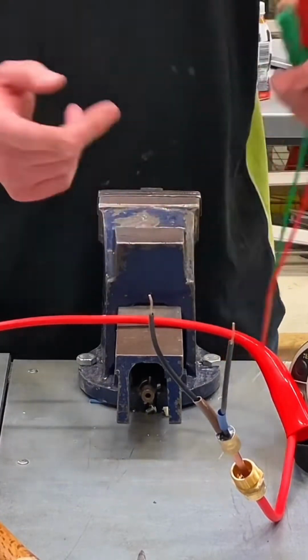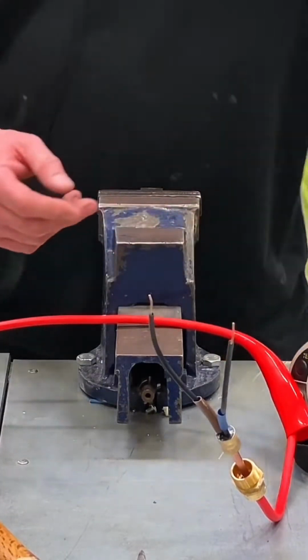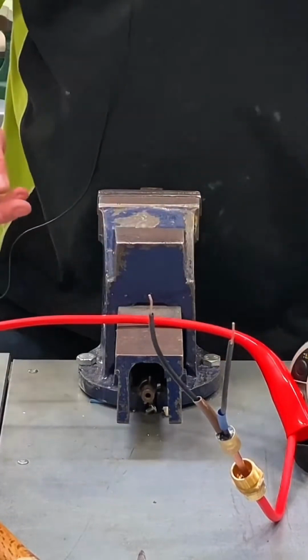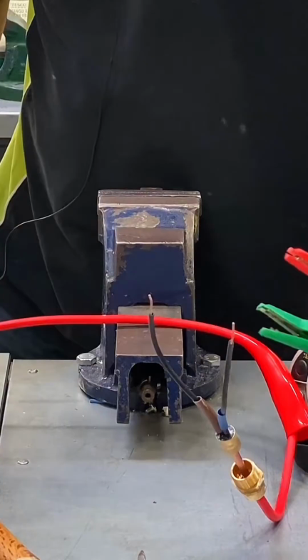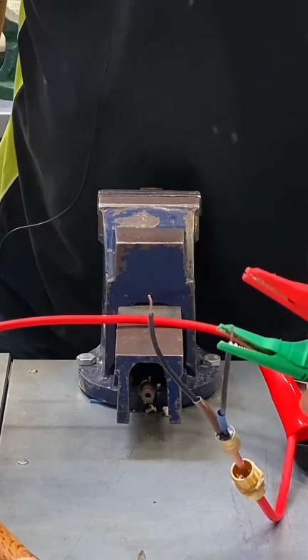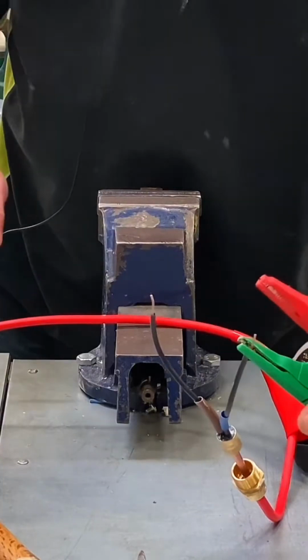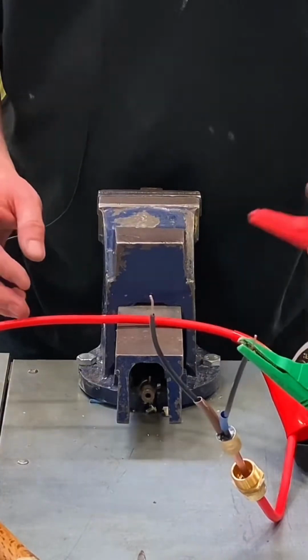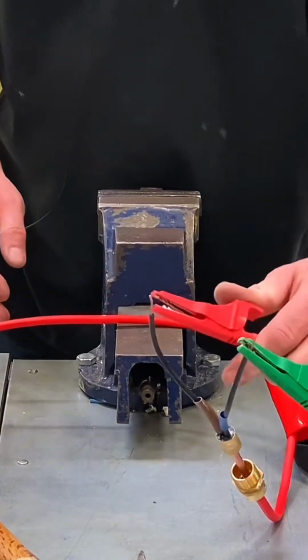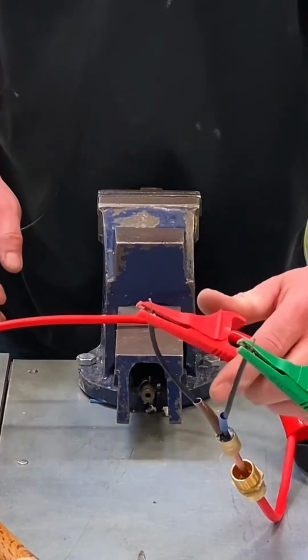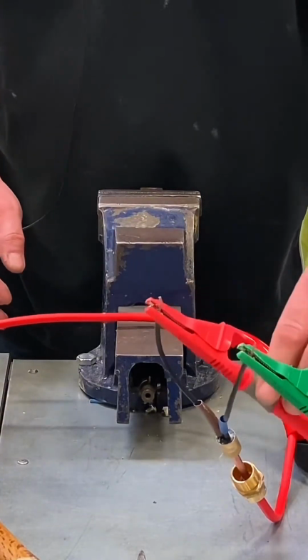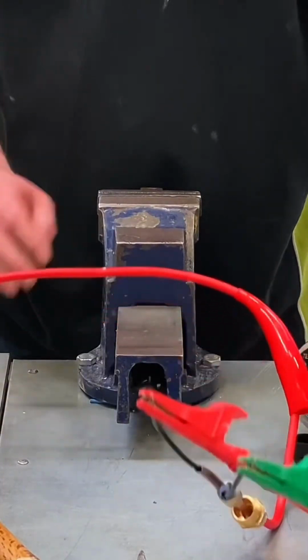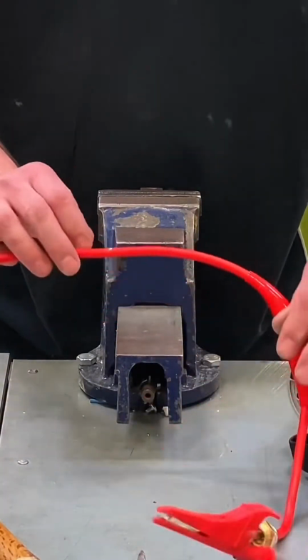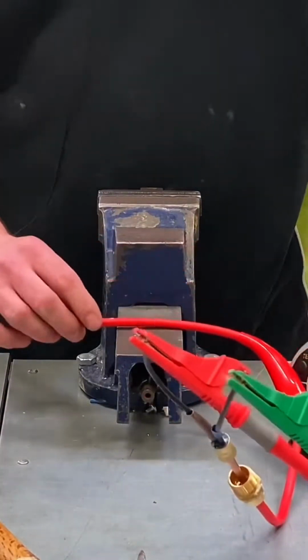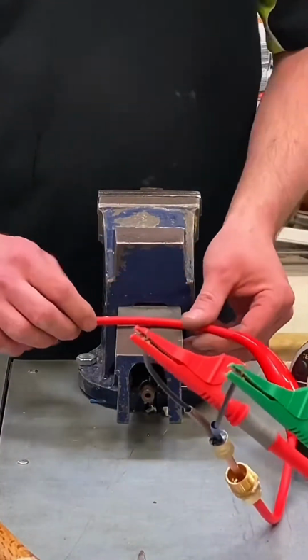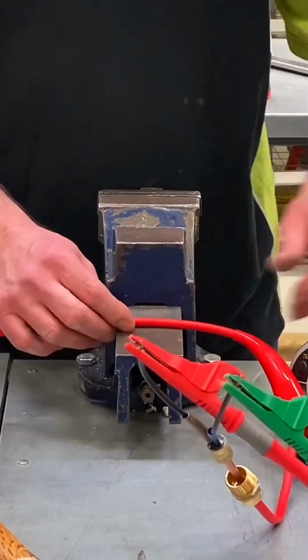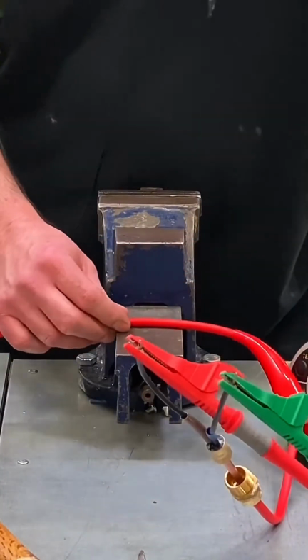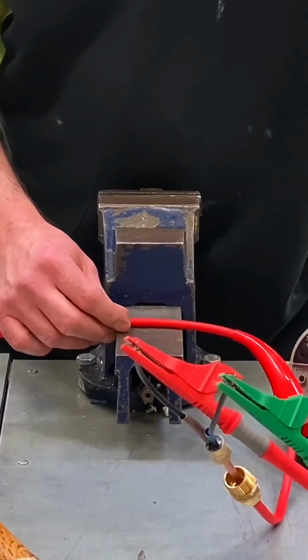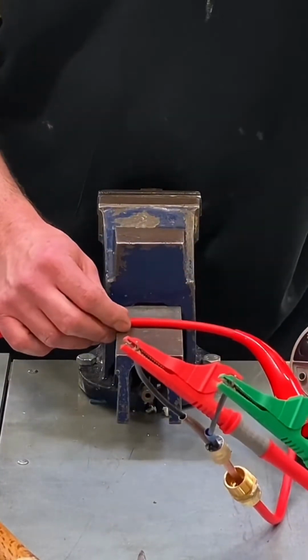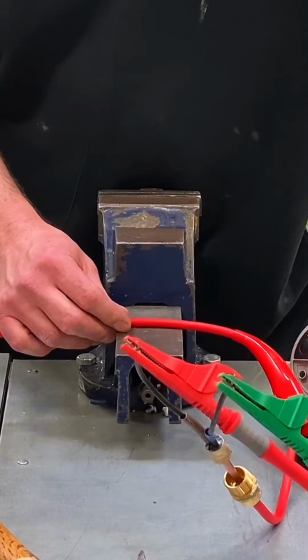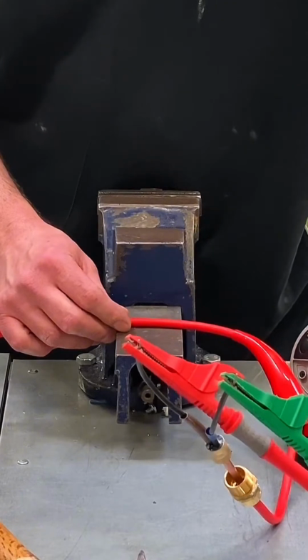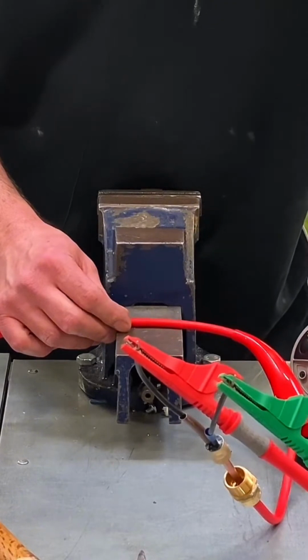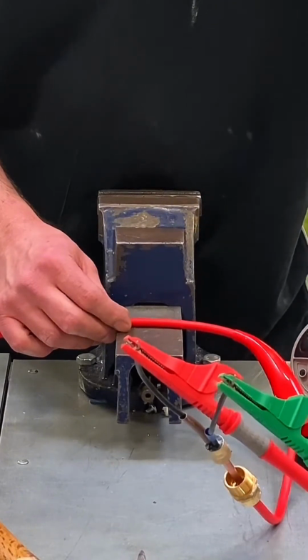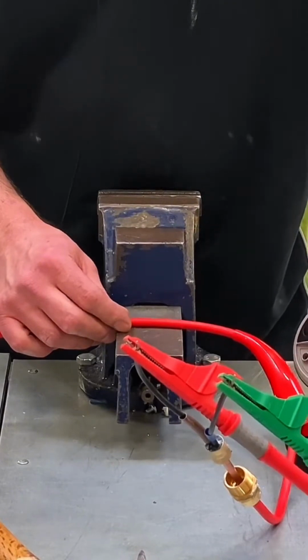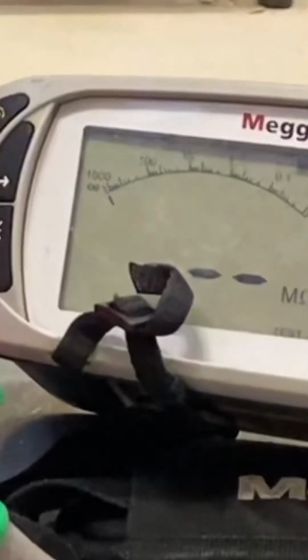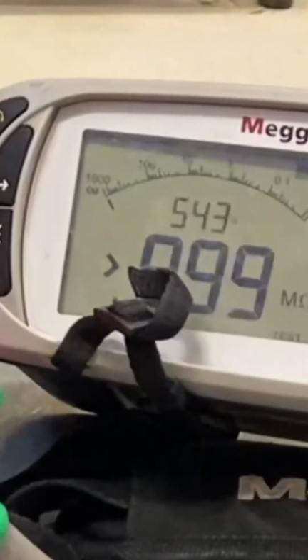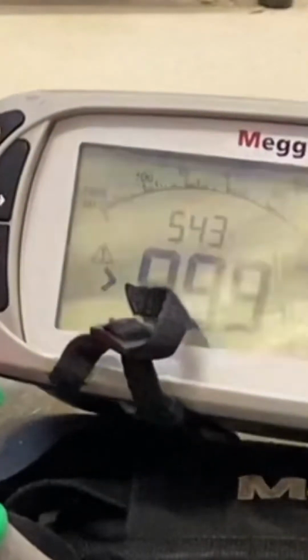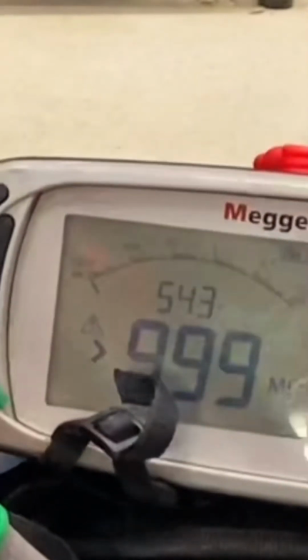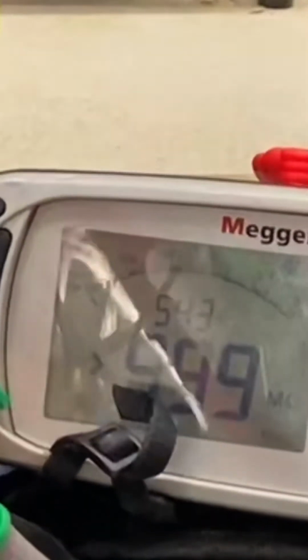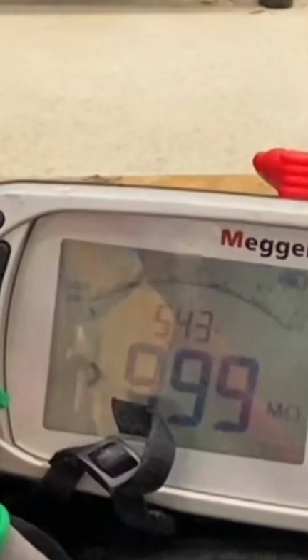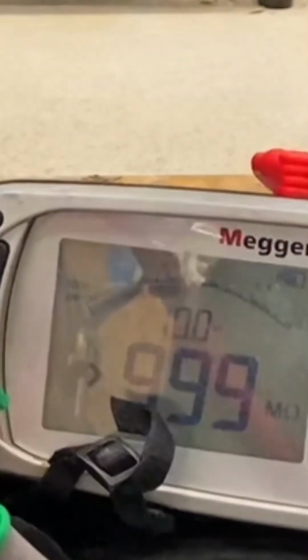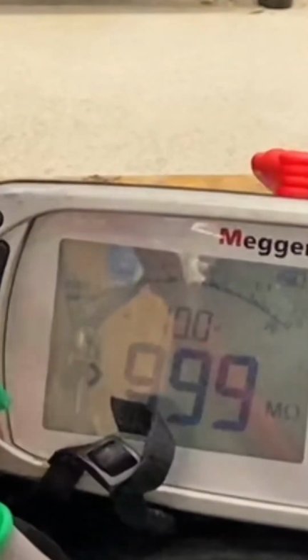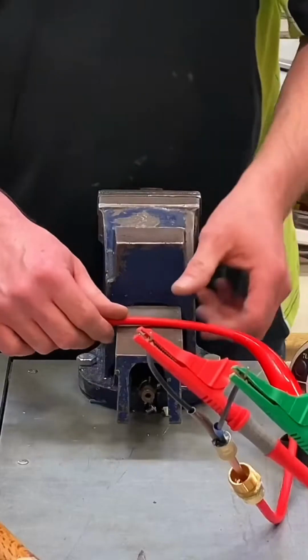So if we do an insulation resistance test on it — I put those on like there and do an insulation resistance test. If you can see the instrument, you can see it's greater than the machine can read, and I can do it to earth as well.